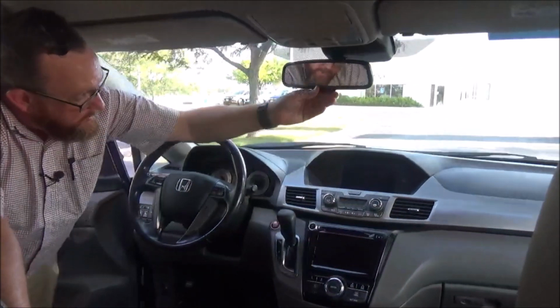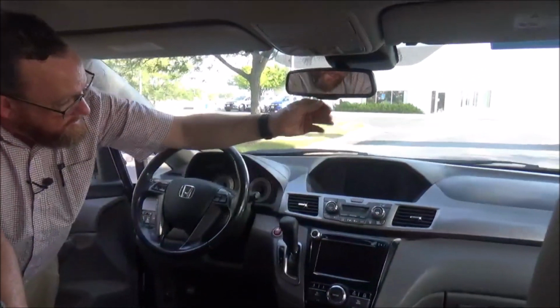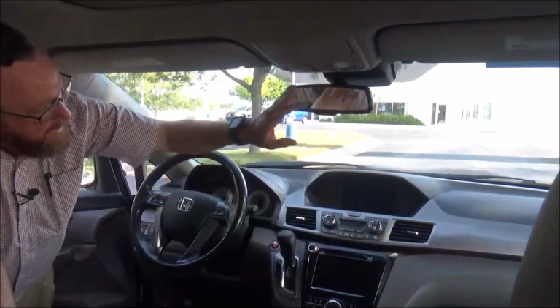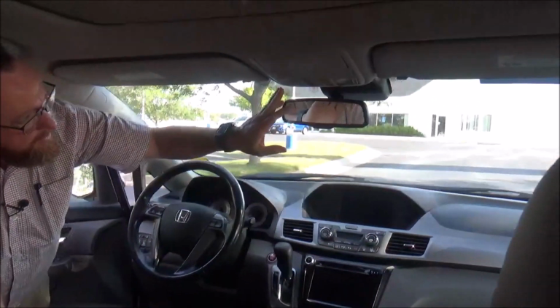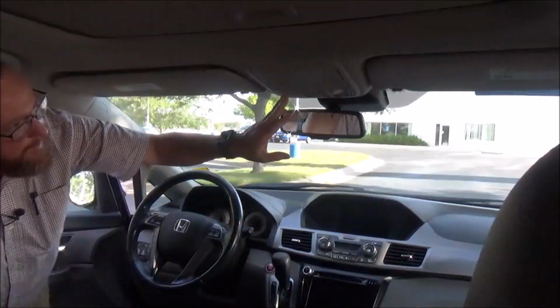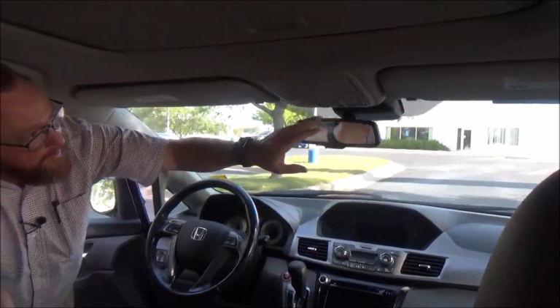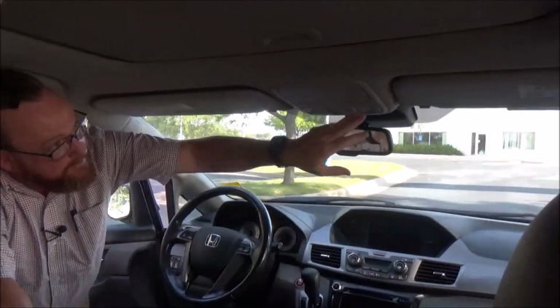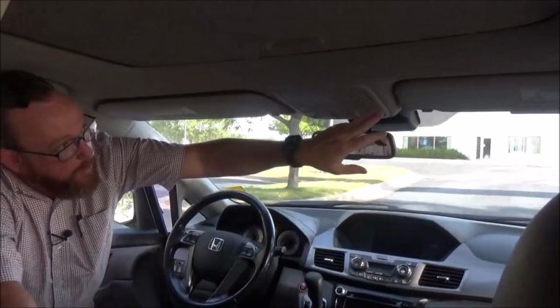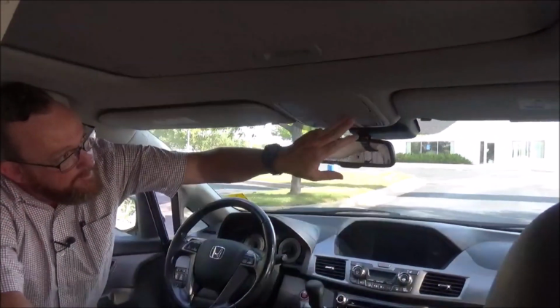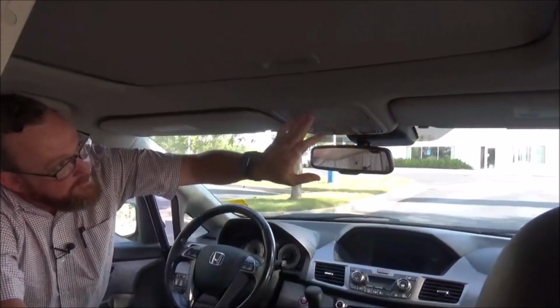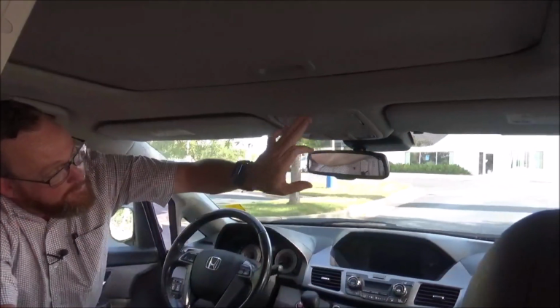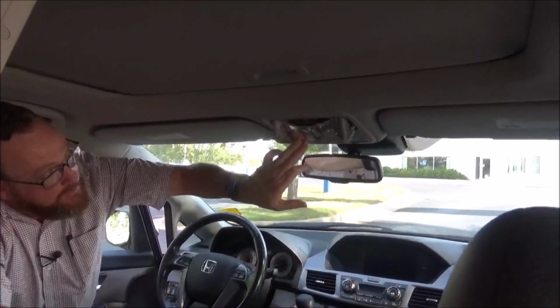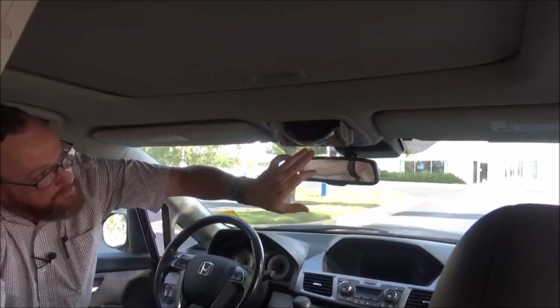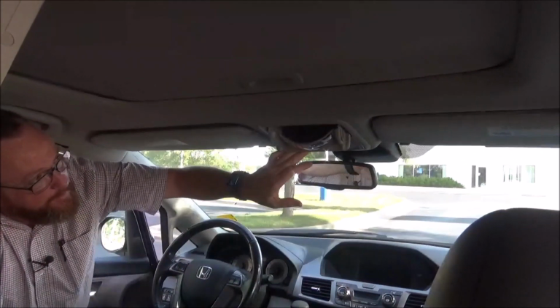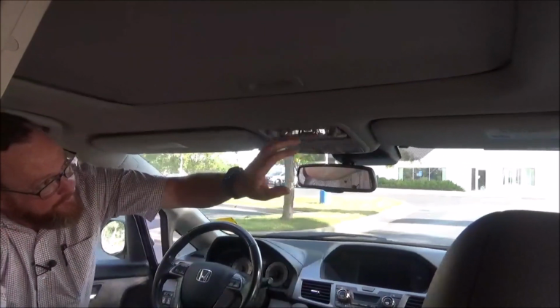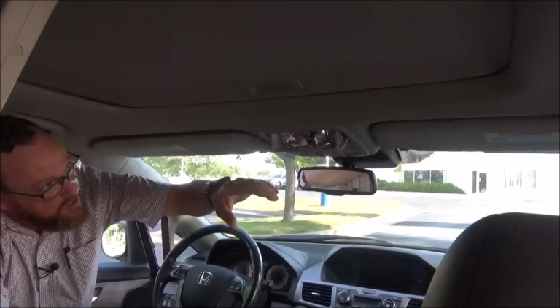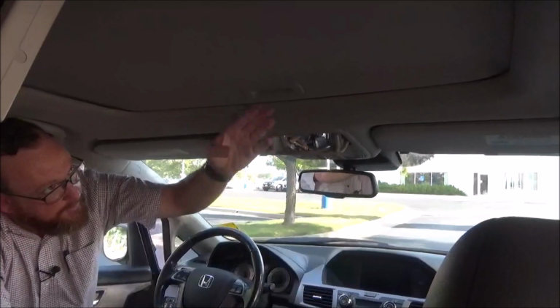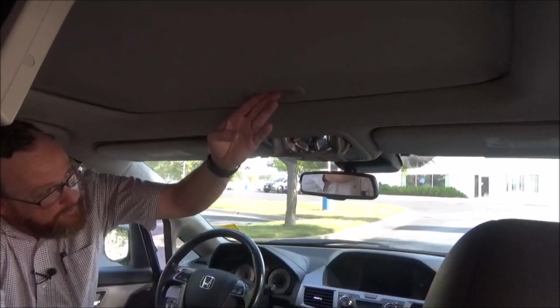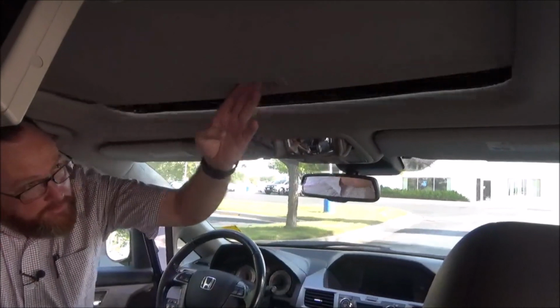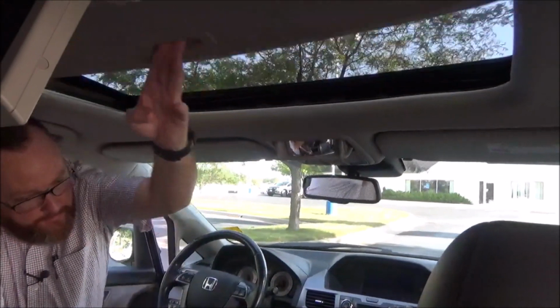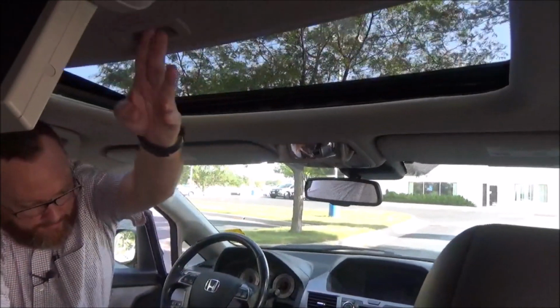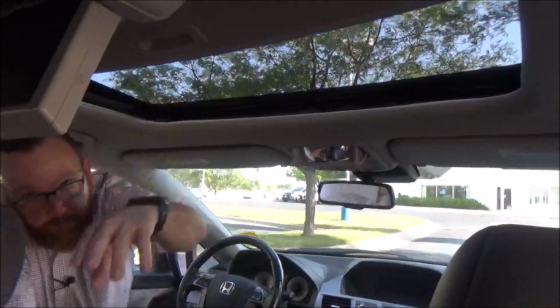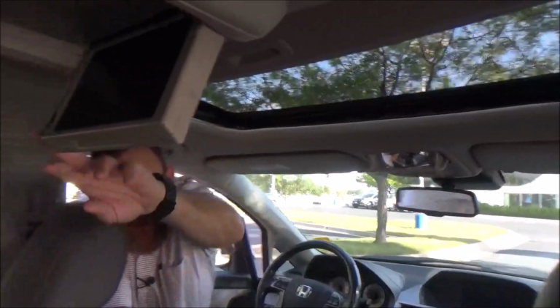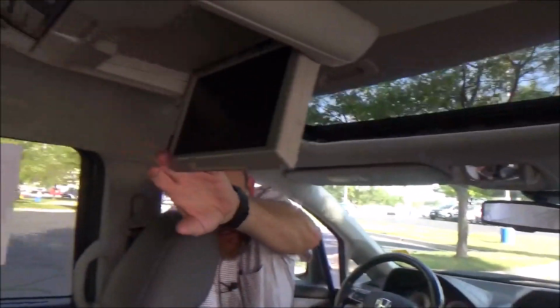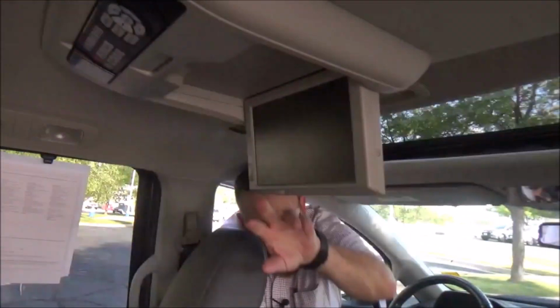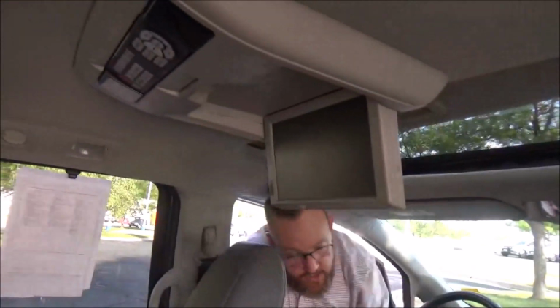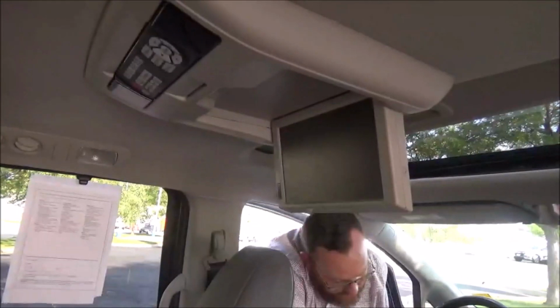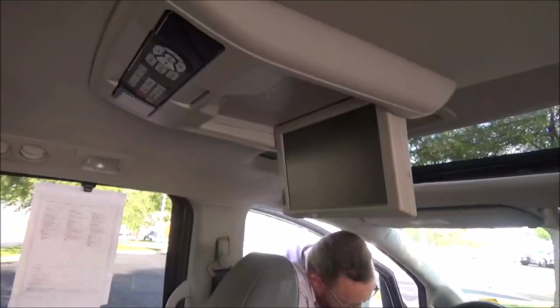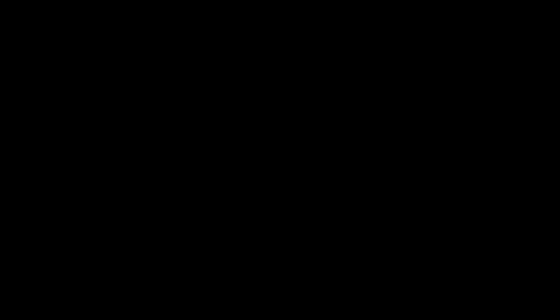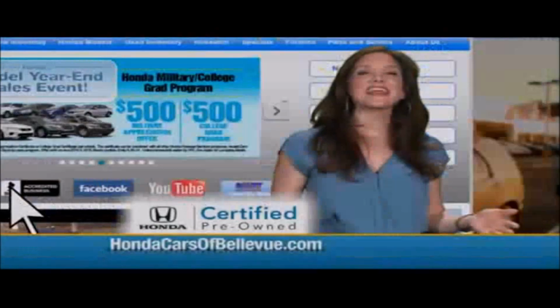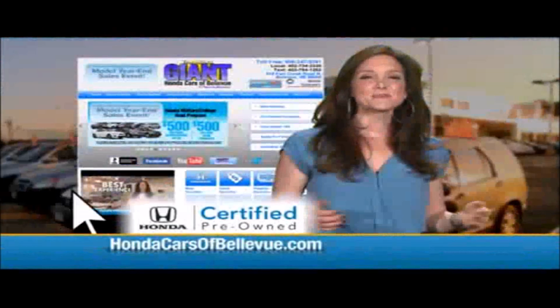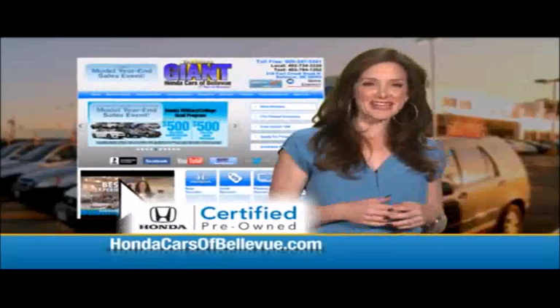Auto-dimming day-night mirror, map lights, HomeLink system, sunglass holder with conversation mirror, power moonroof, and 11-inch DVD screen. Thanks, Brian.